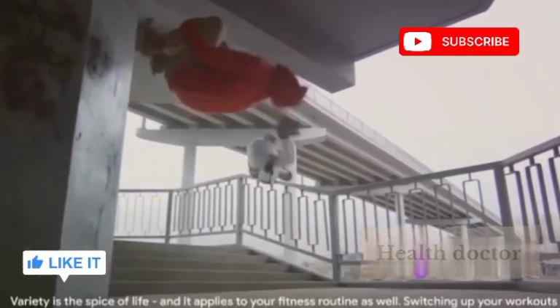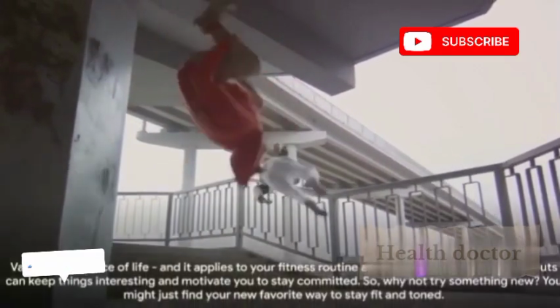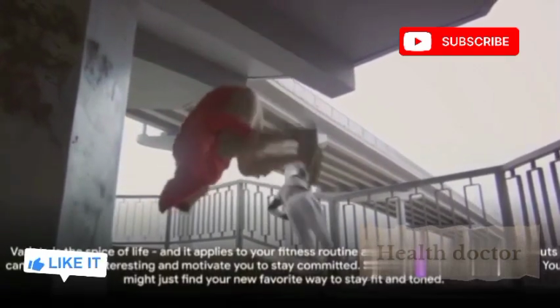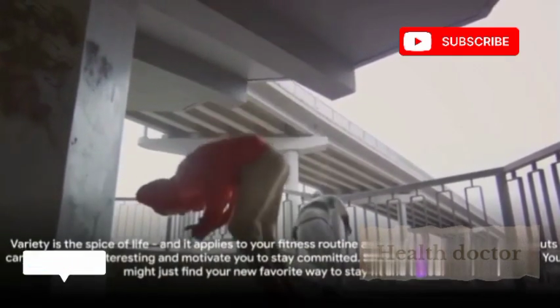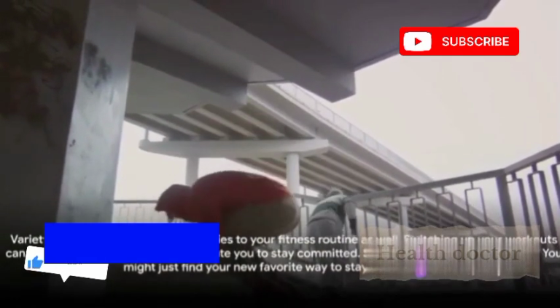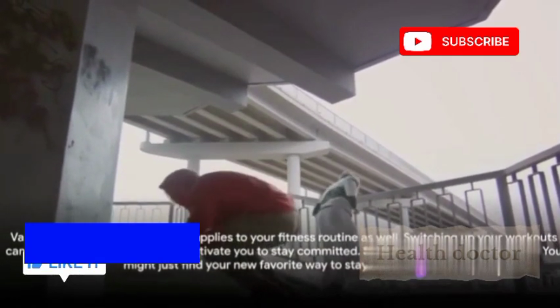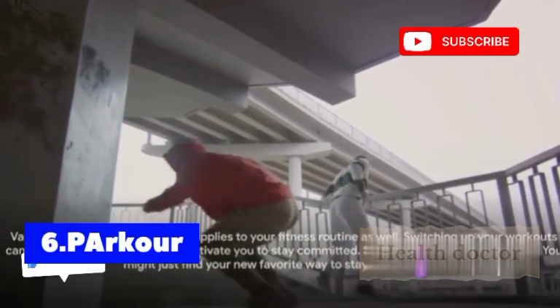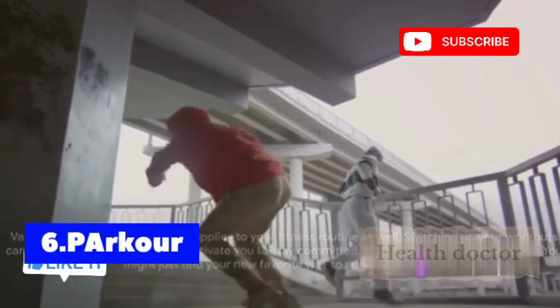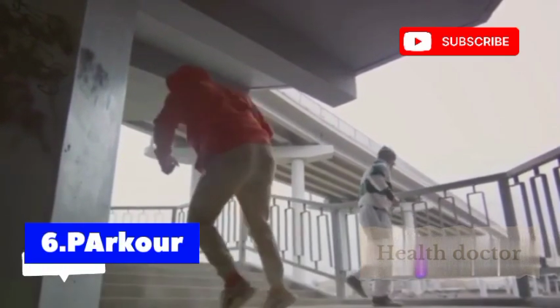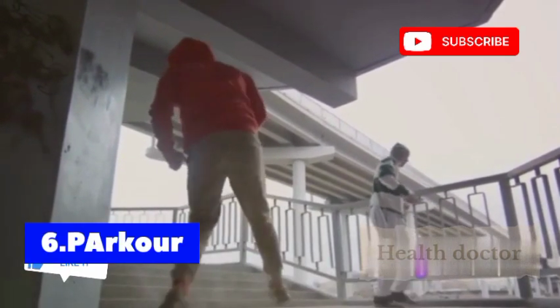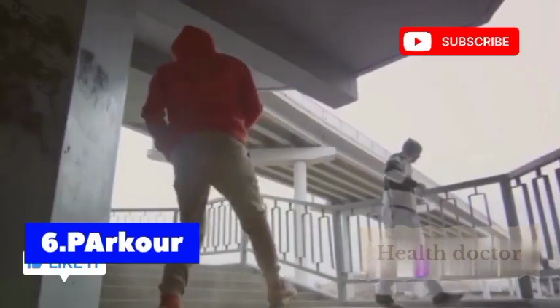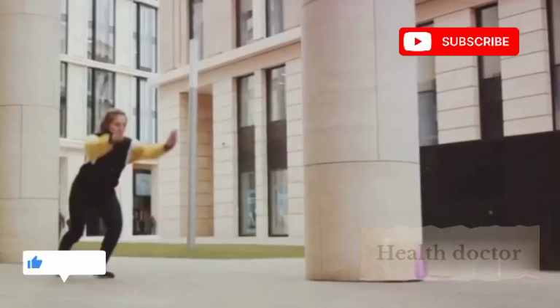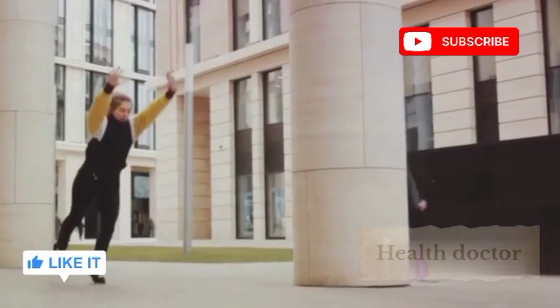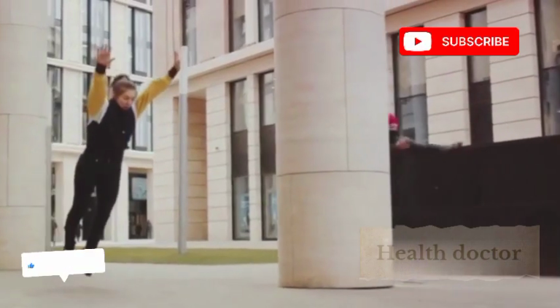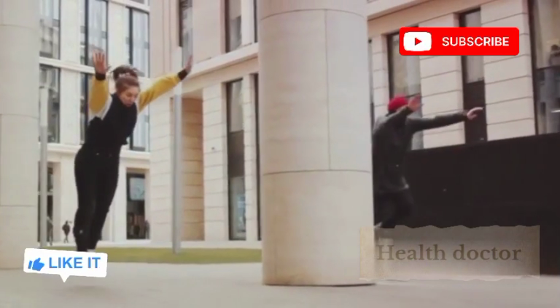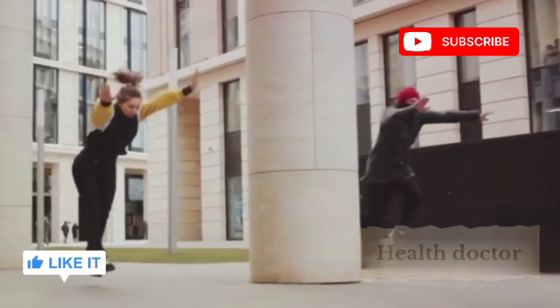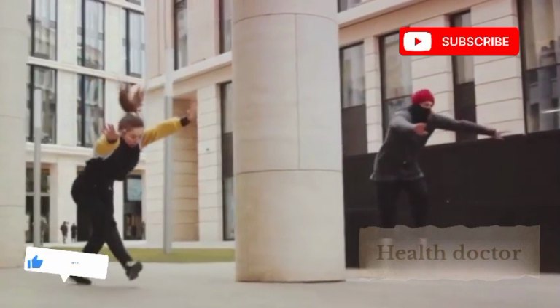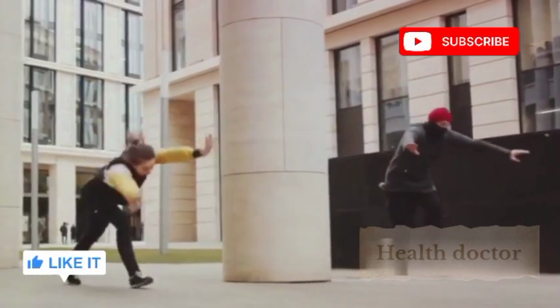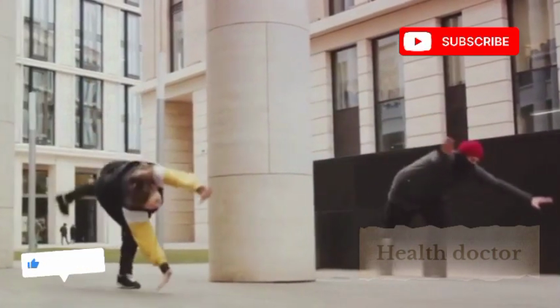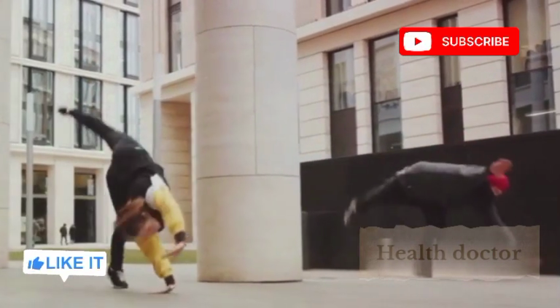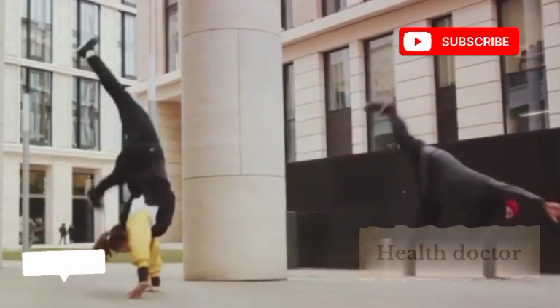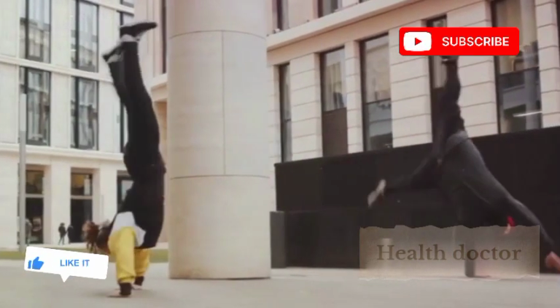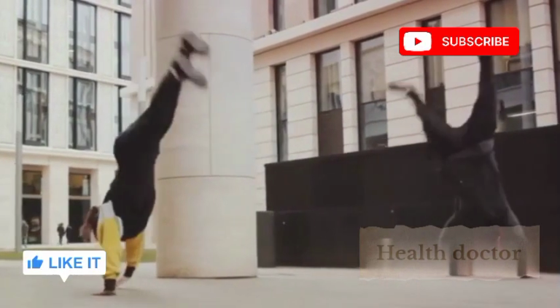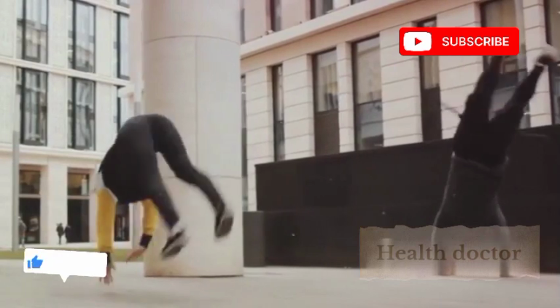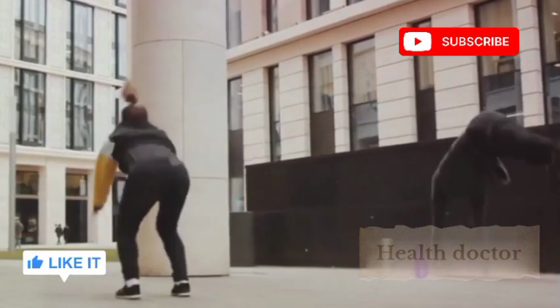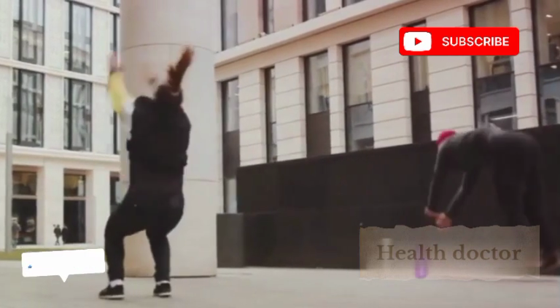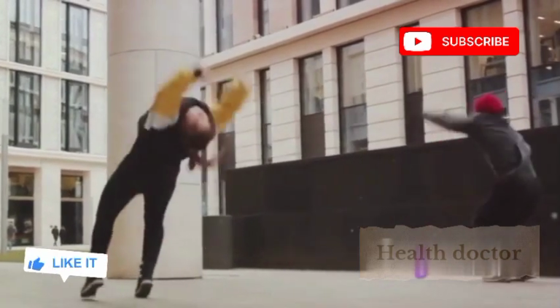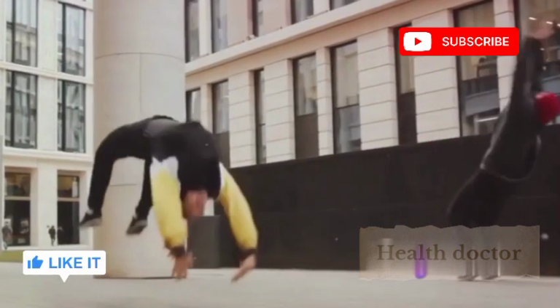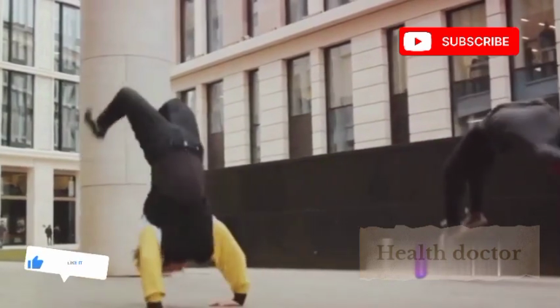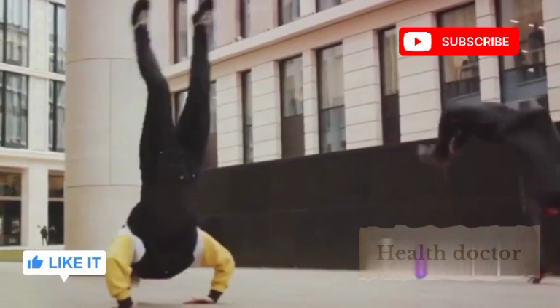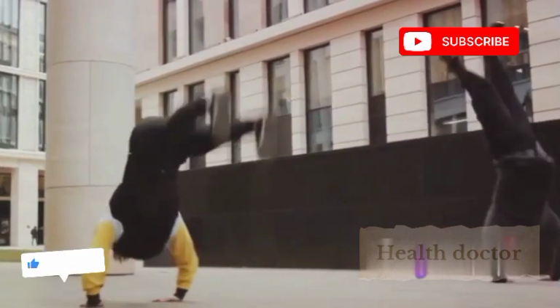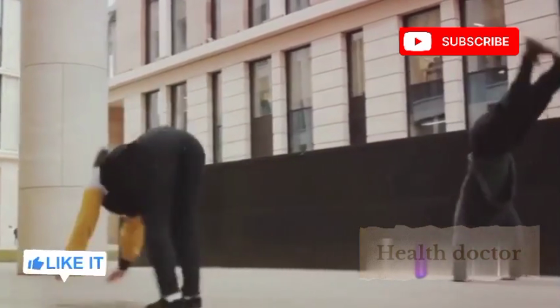Finally, parkour. This discipline requires coordination, balance, and agility to navigate obstacles. Whether in an urban or natural setting, parkour provides a full-body workout while encouraging mental focus and creativity. It's fitness made exciting.